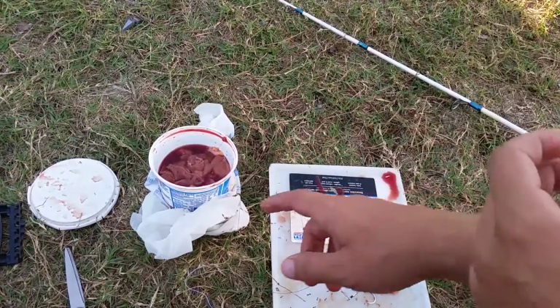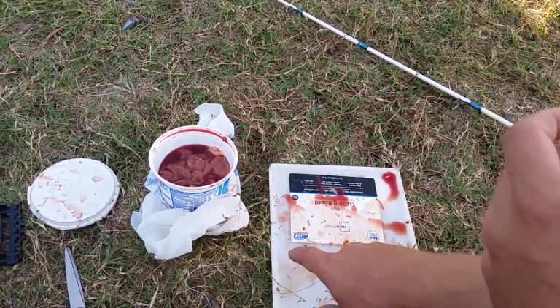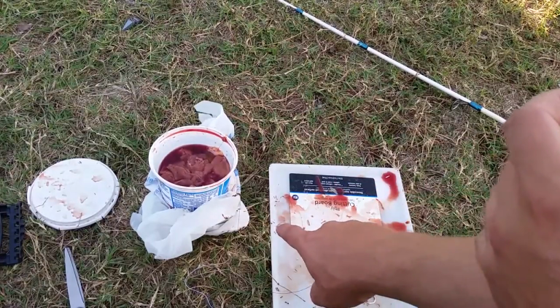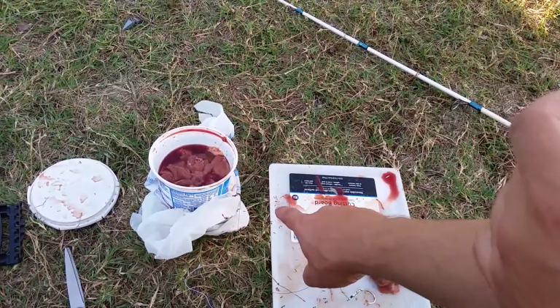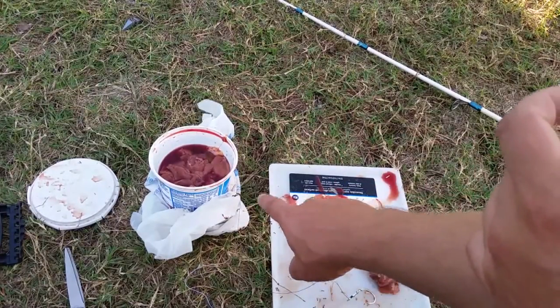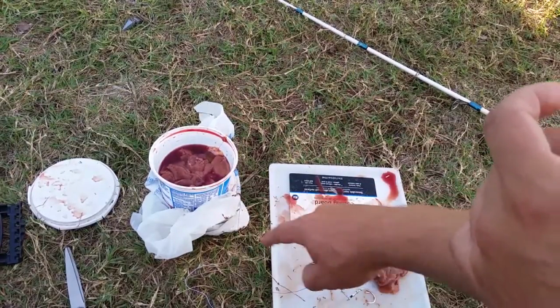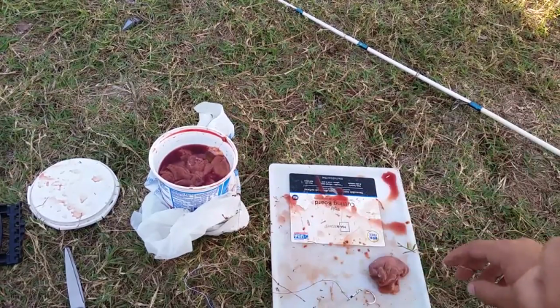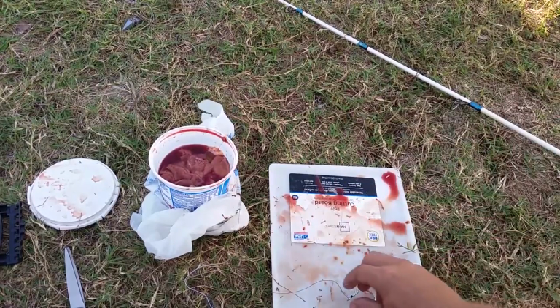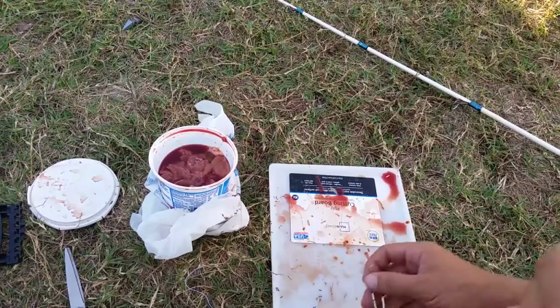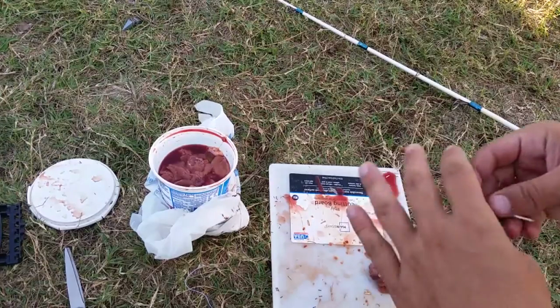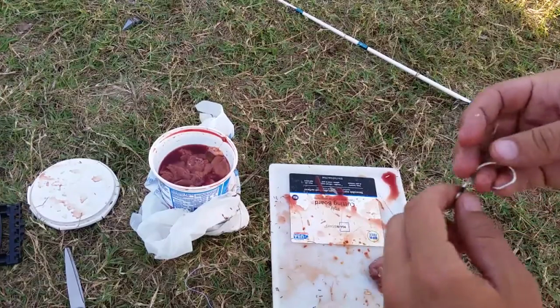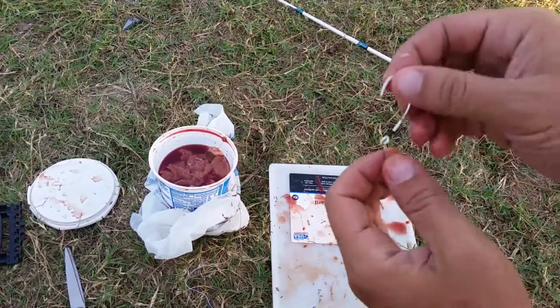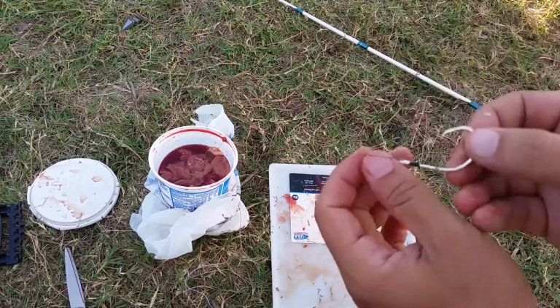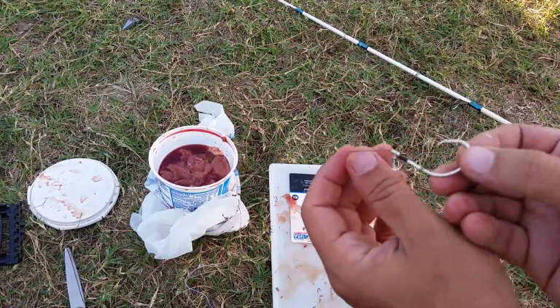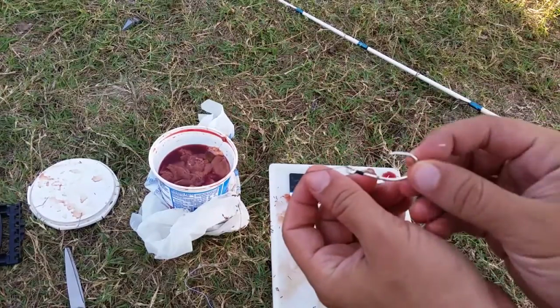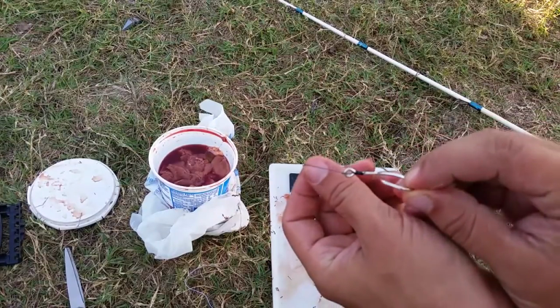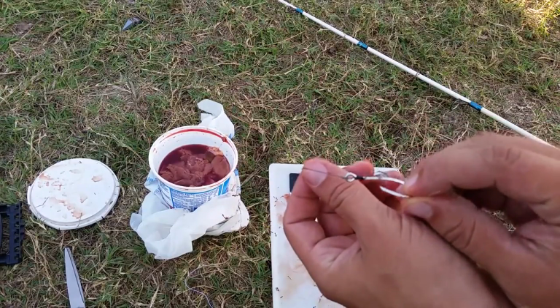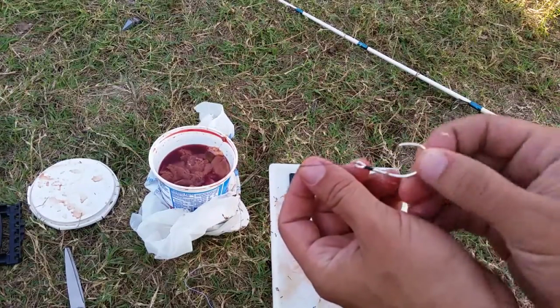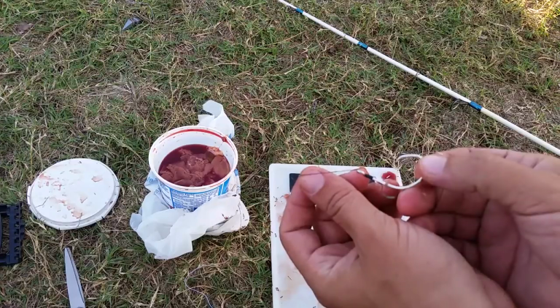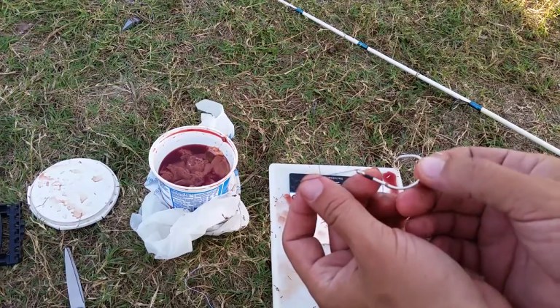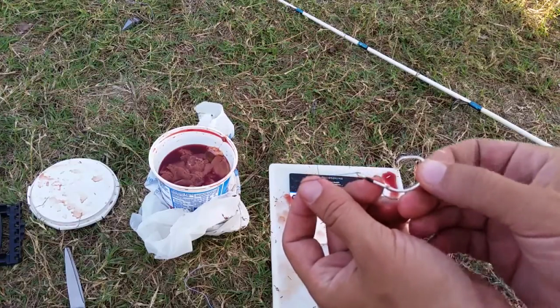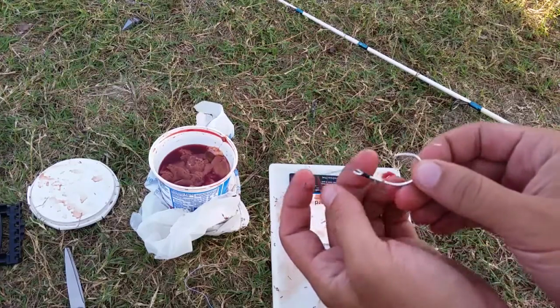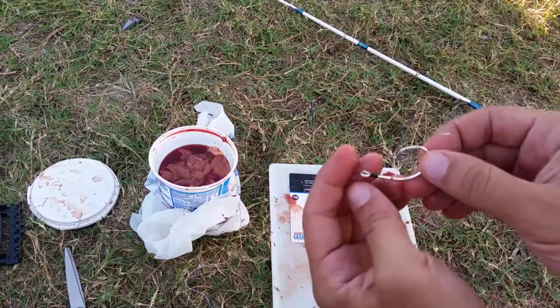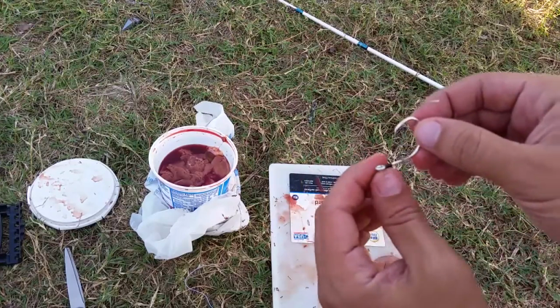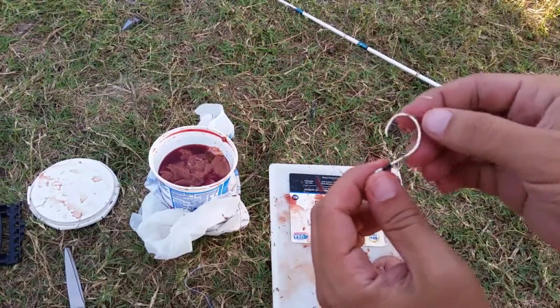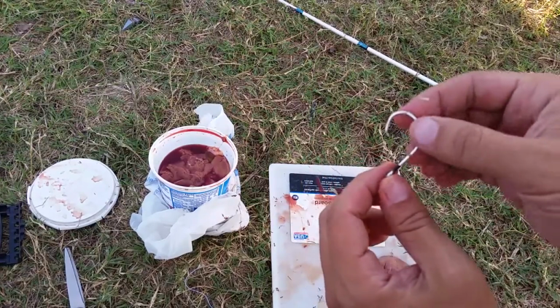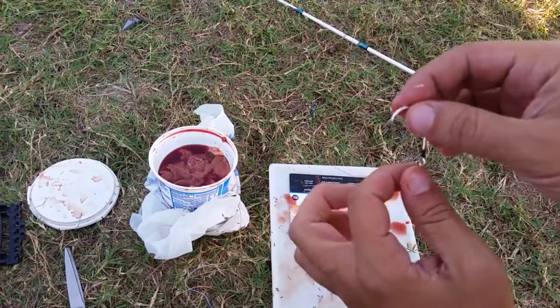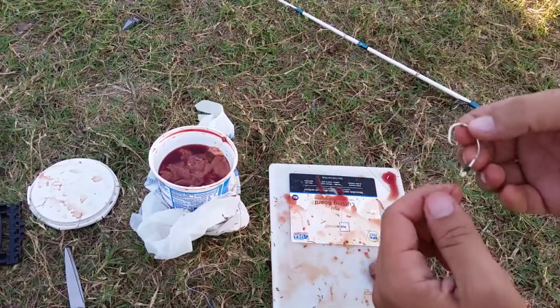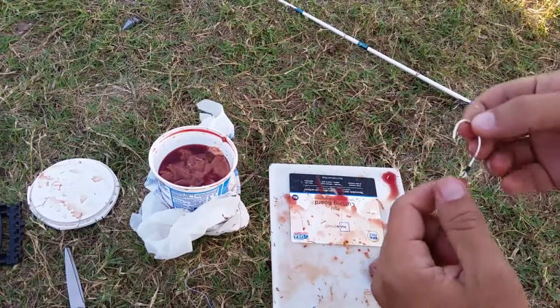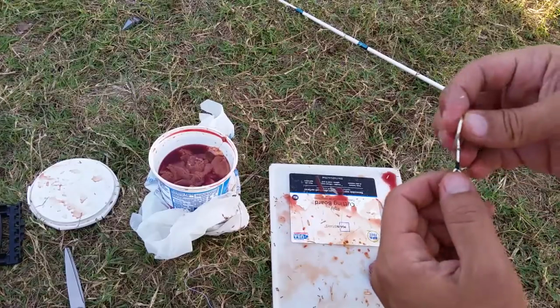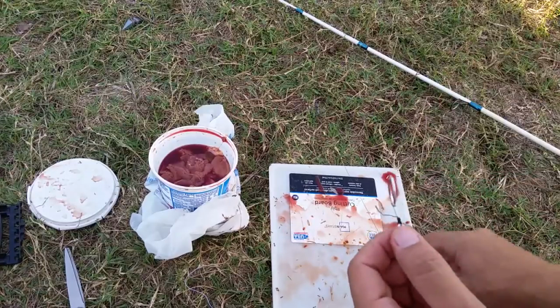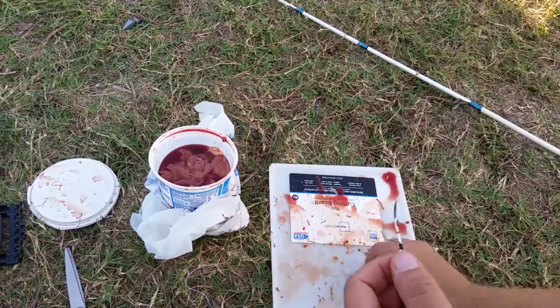You can see there's all sorts of ants all over the place — ants love these things. What I've got is my snell circle hook. You can see the snell knot there. It's just snelled on with braid. This is maybe a four-aught or five-aught hook.